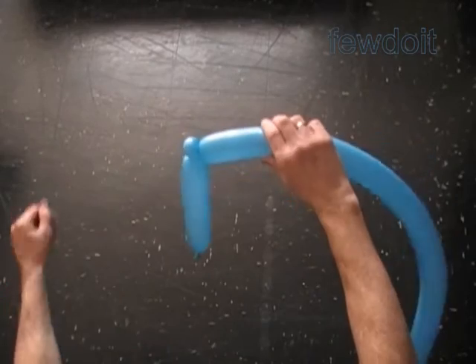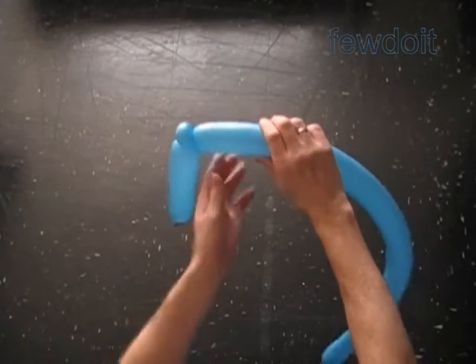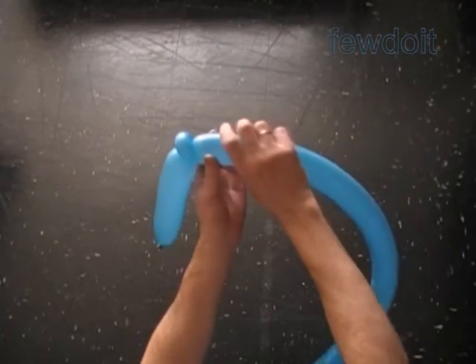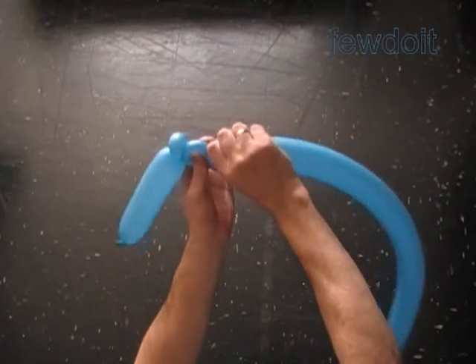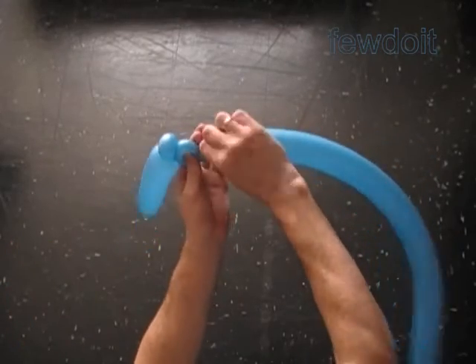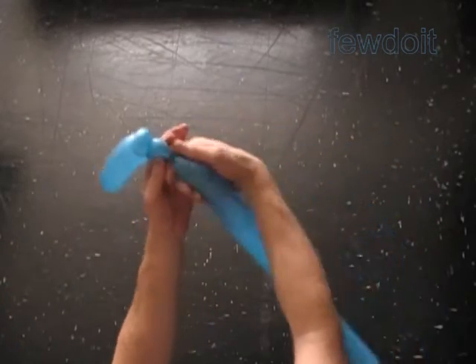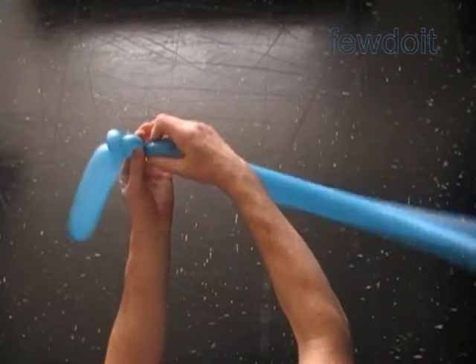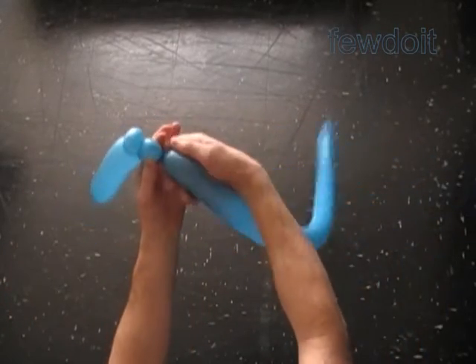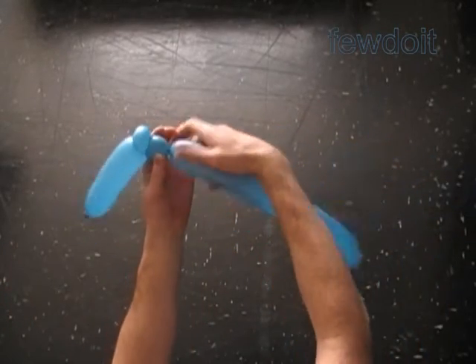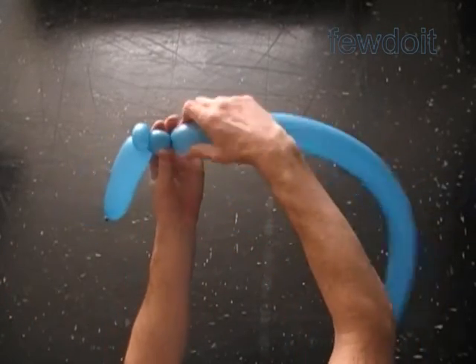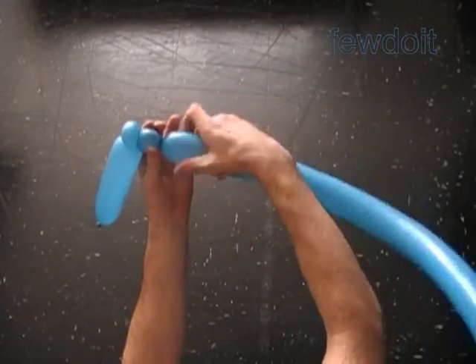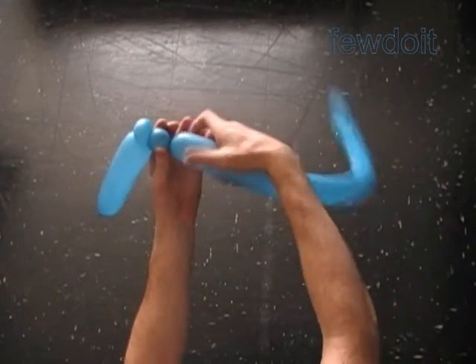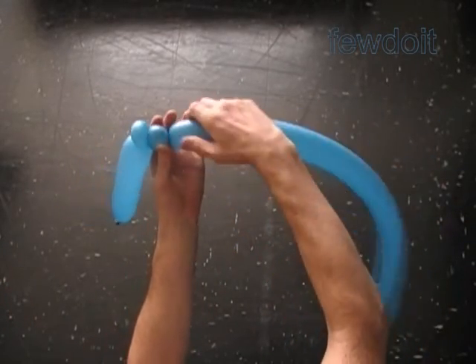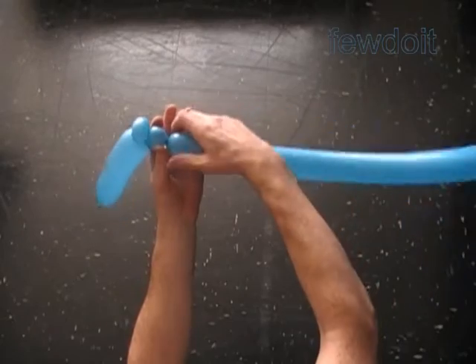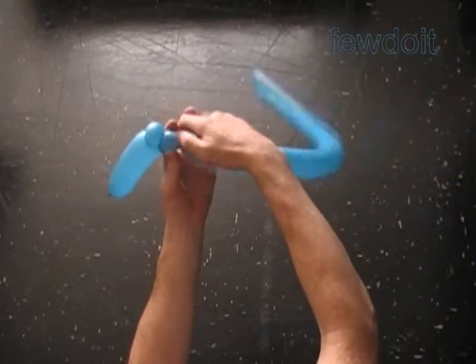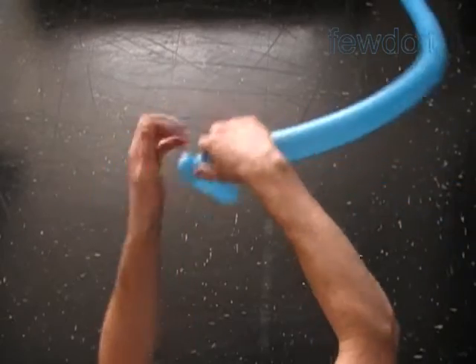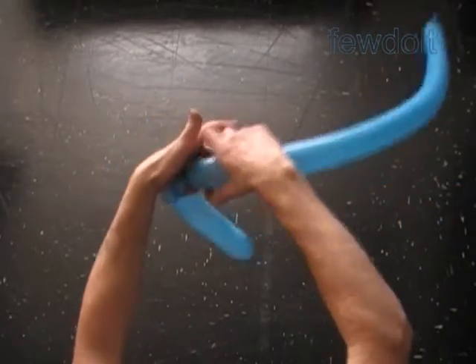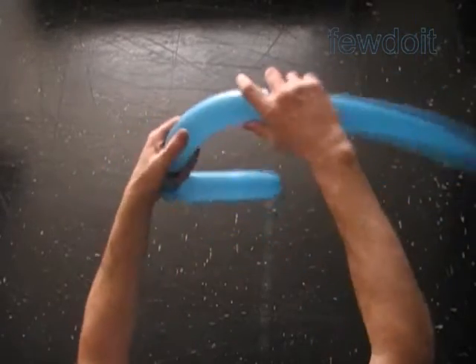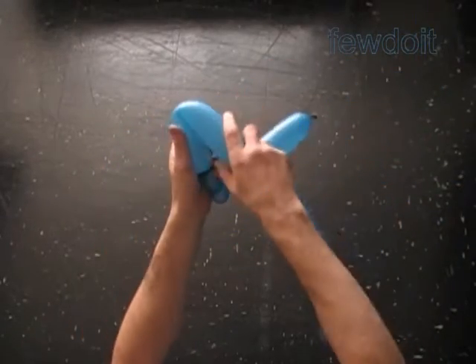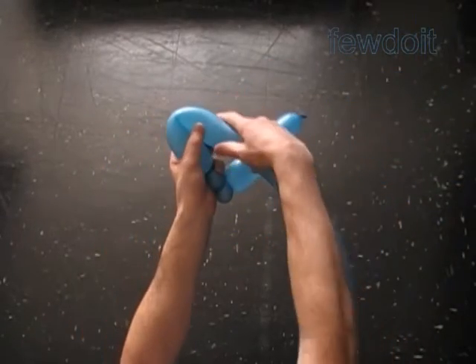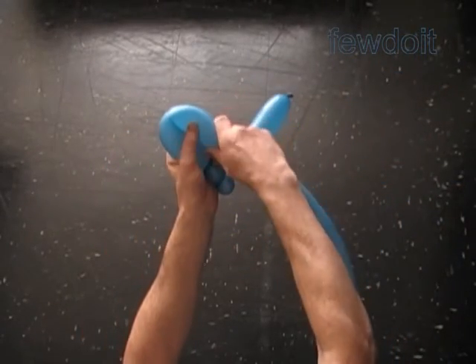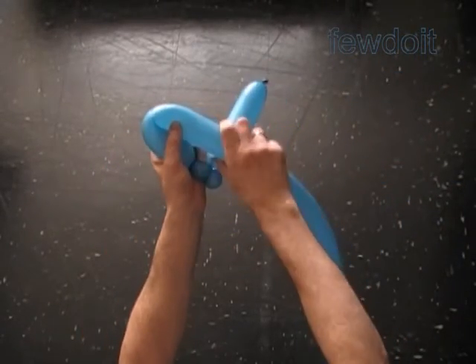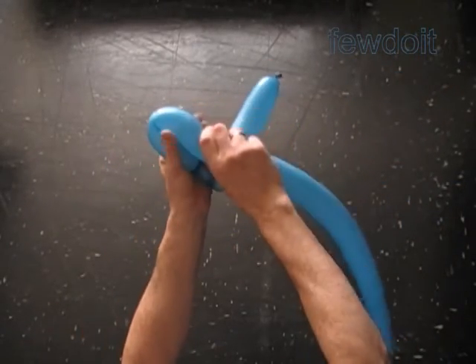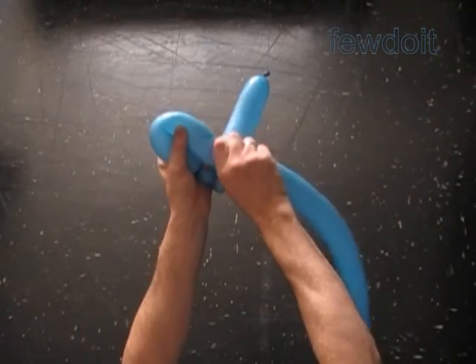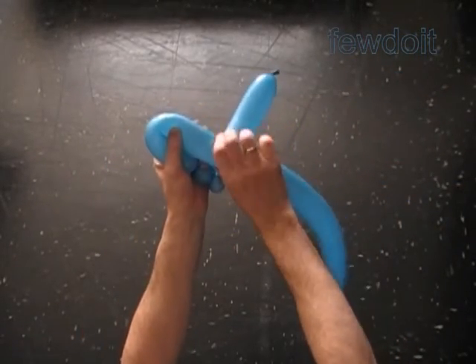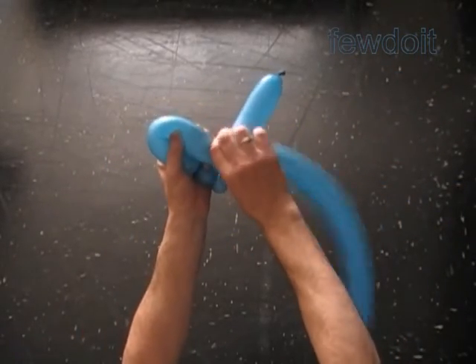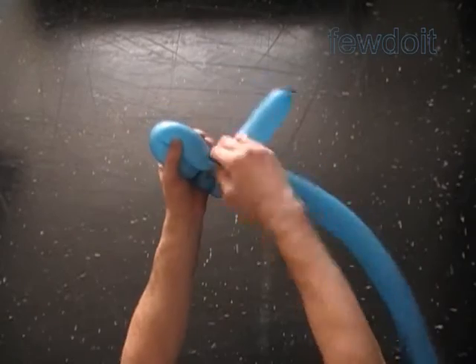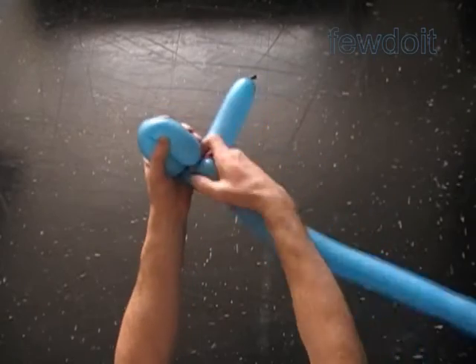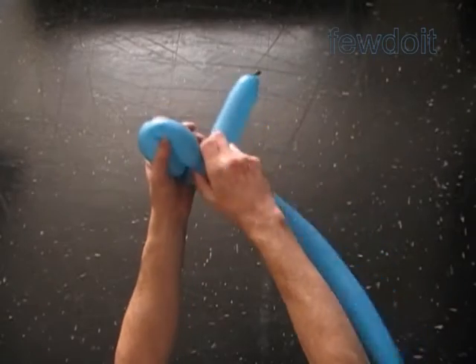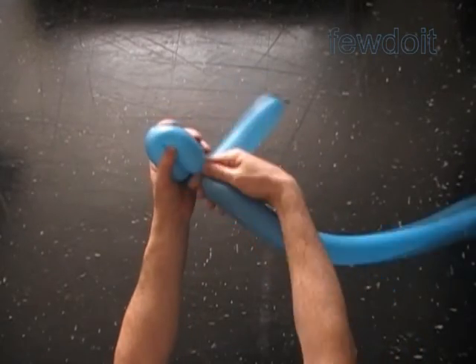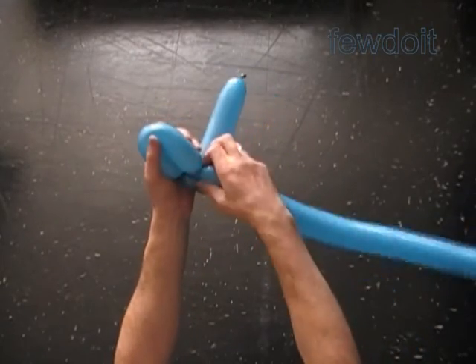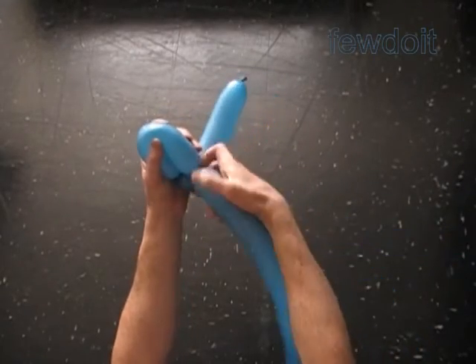Now let's twist the third about one inch soft bubble. Now twist the fourth about six inch long bubble.